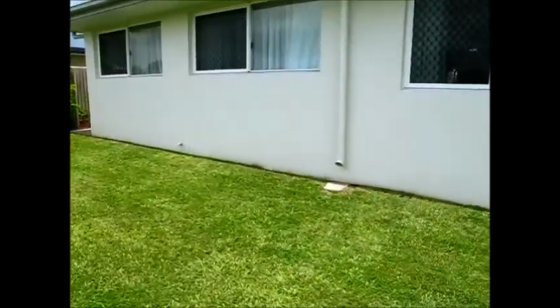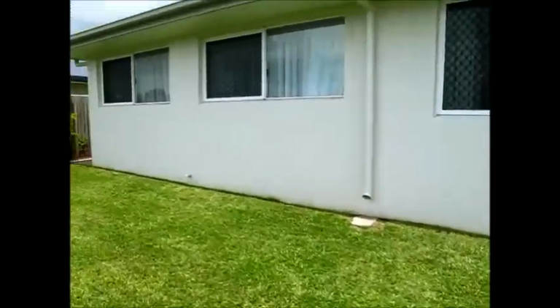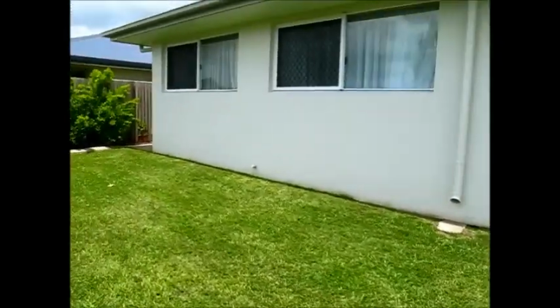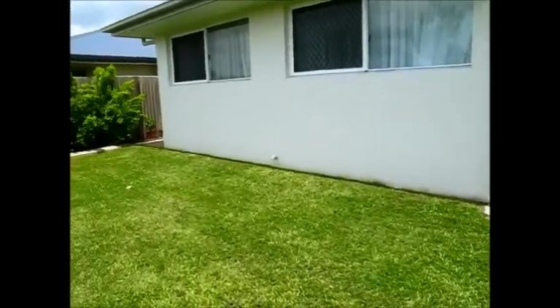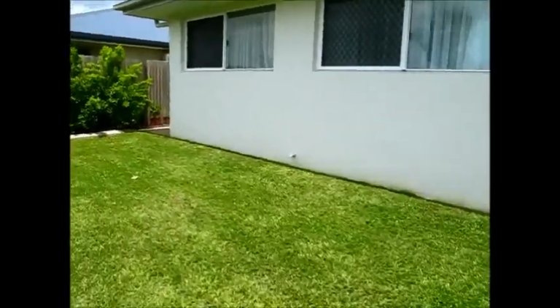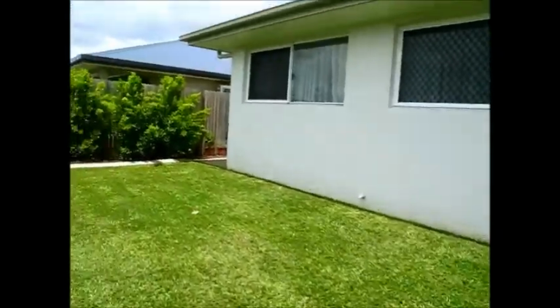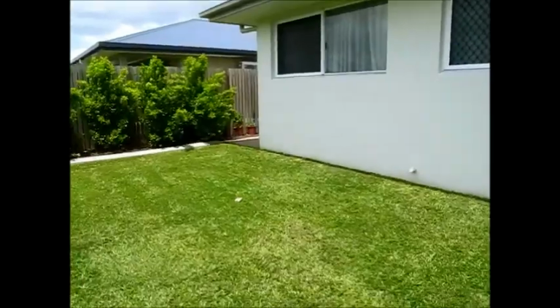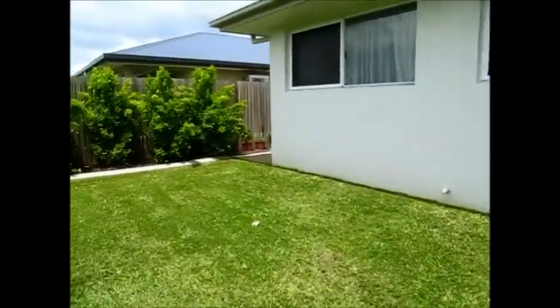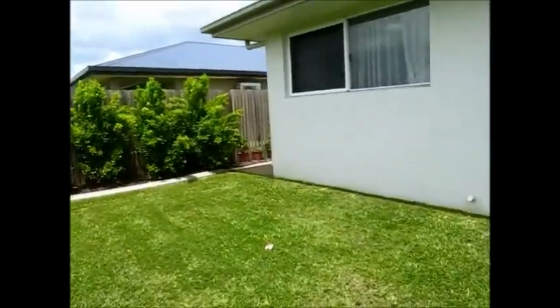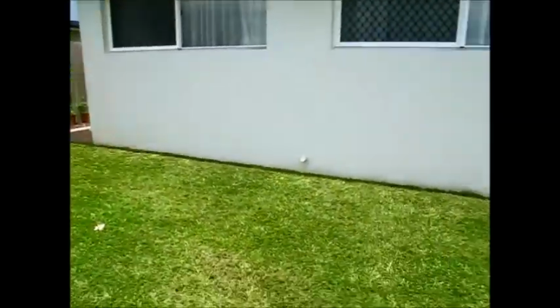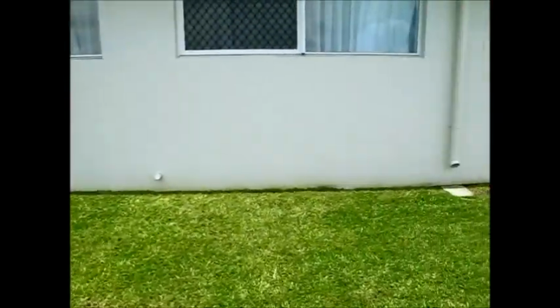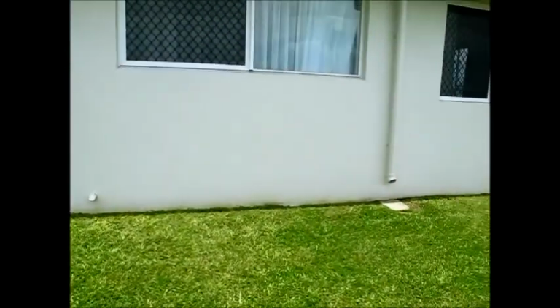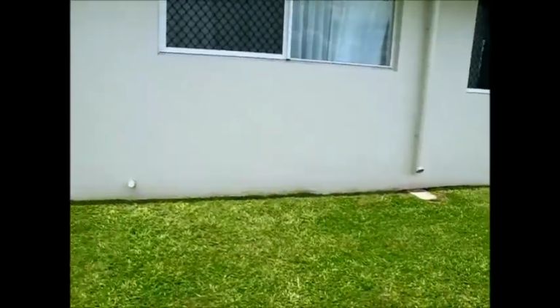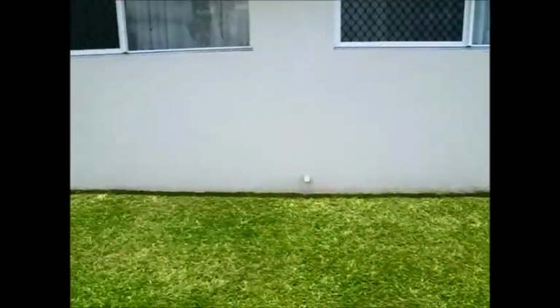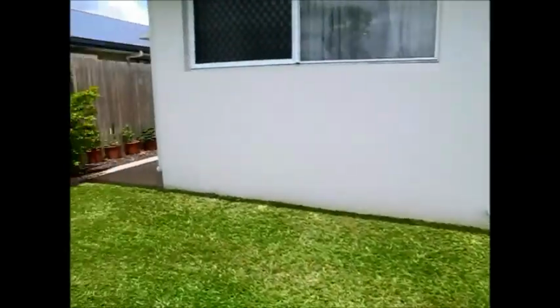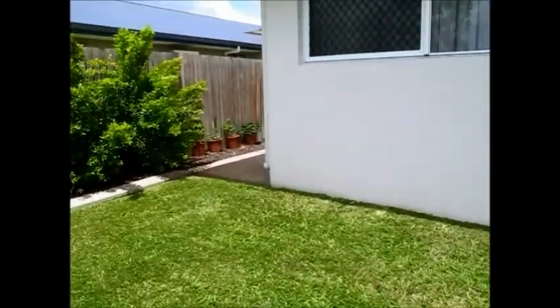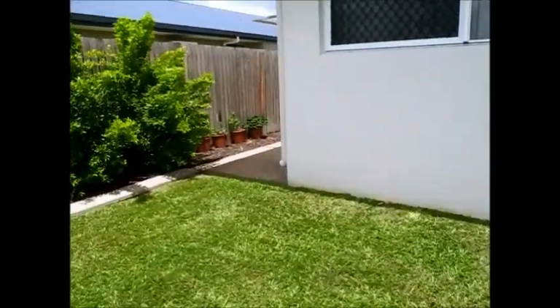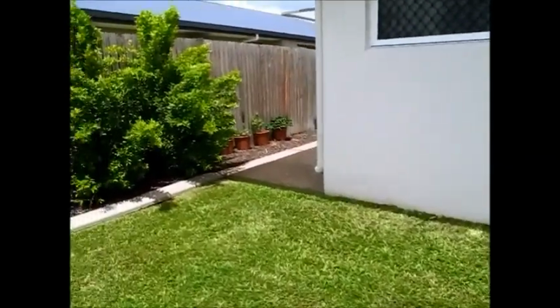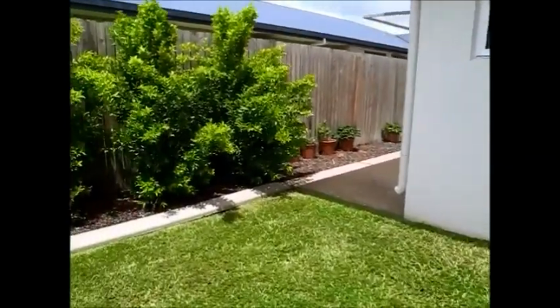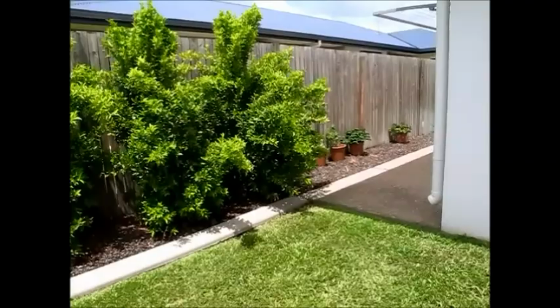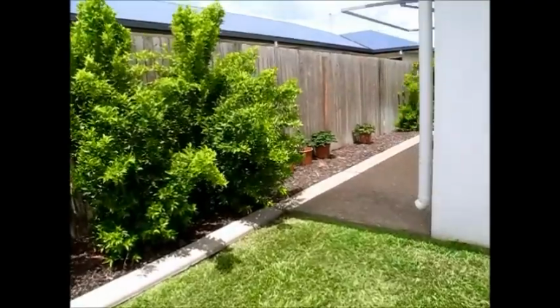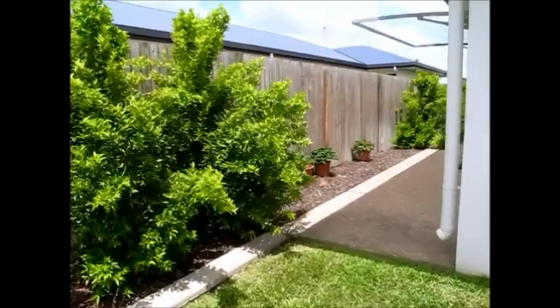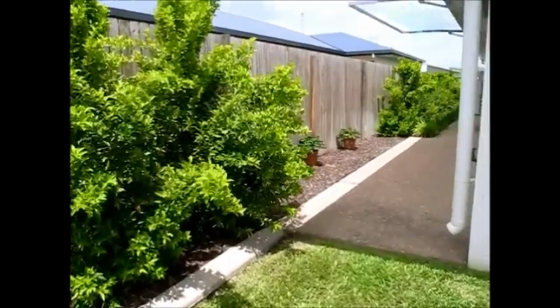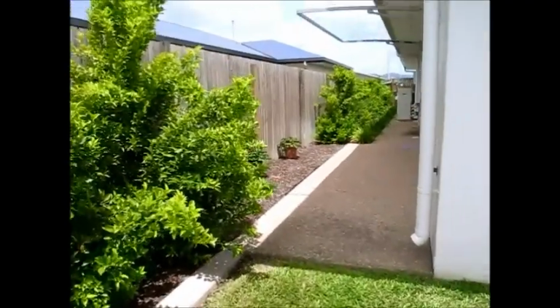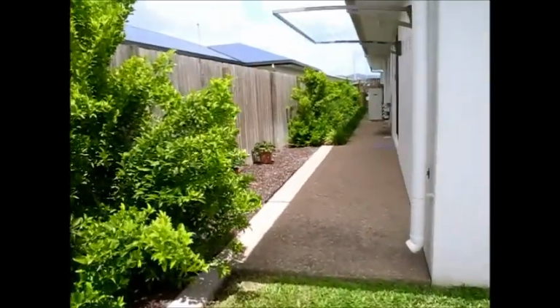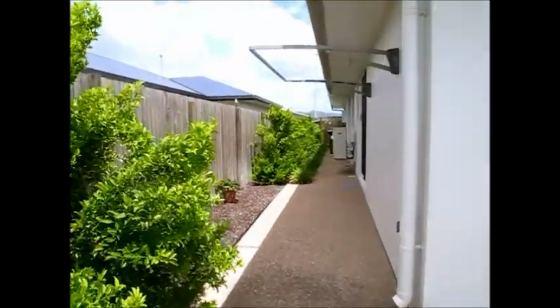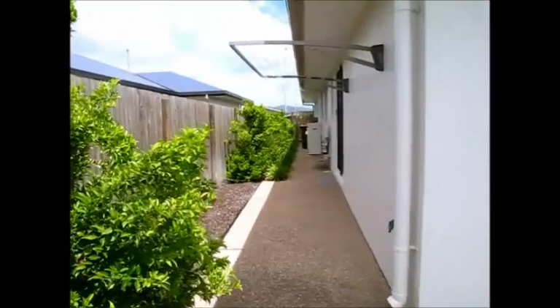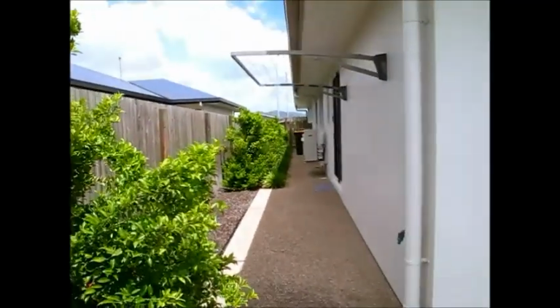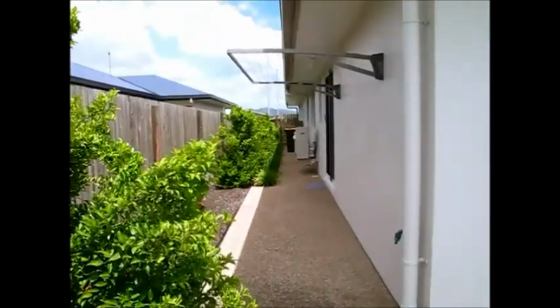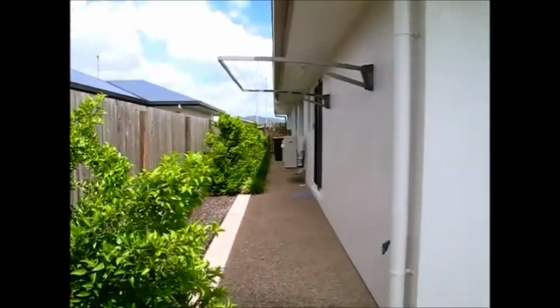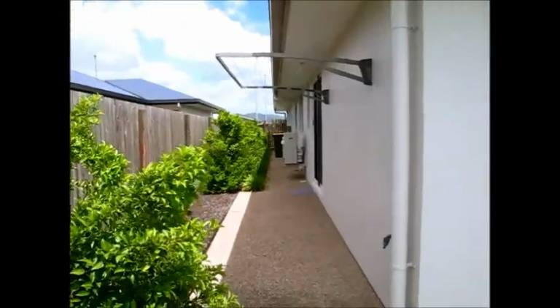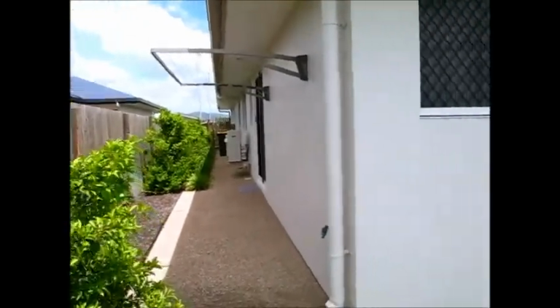There's certainly plenty of room to add a pool or even a small shed, and that looks down to the other side of the home.